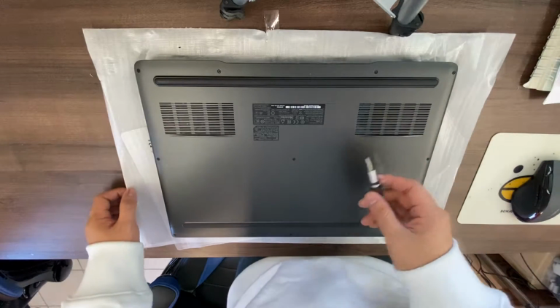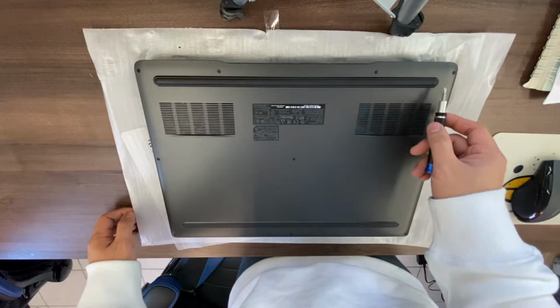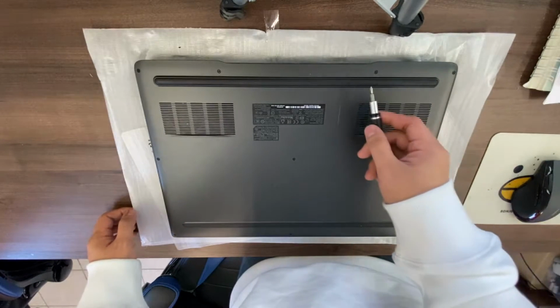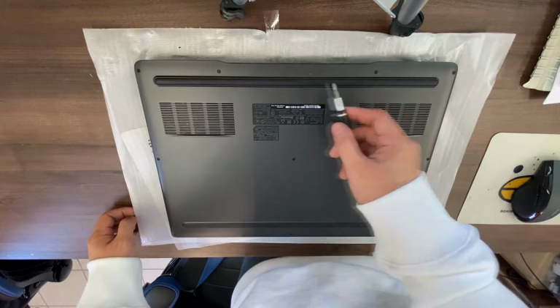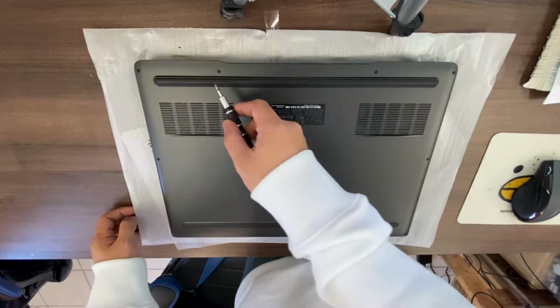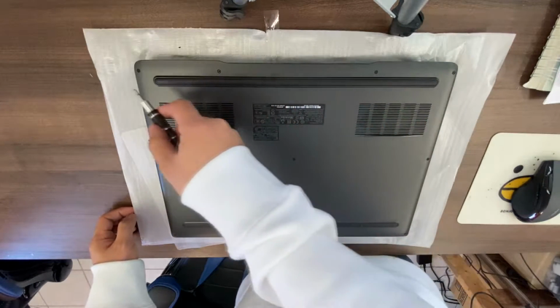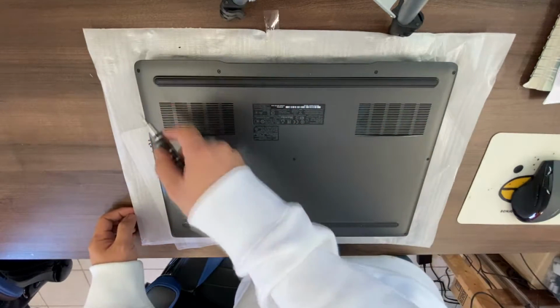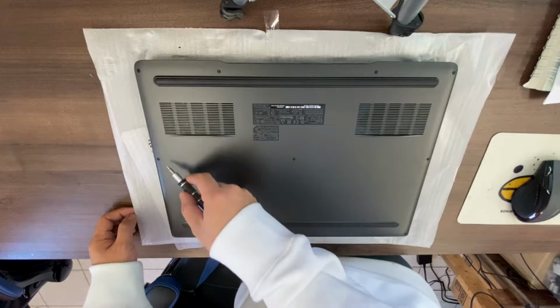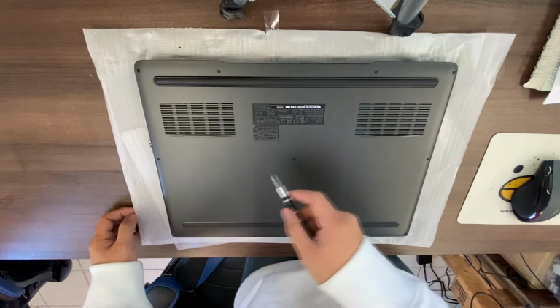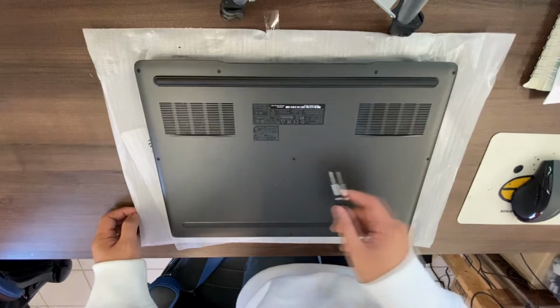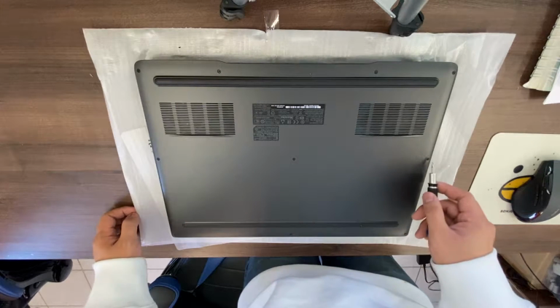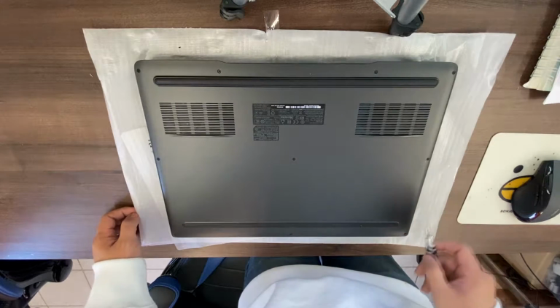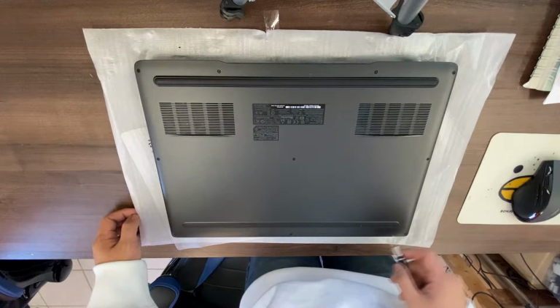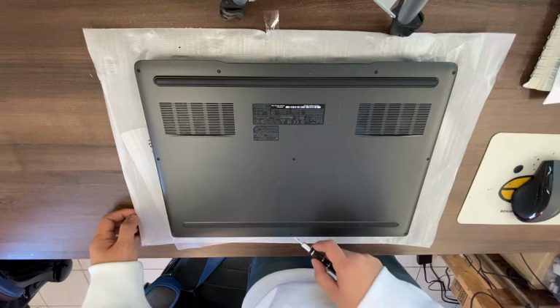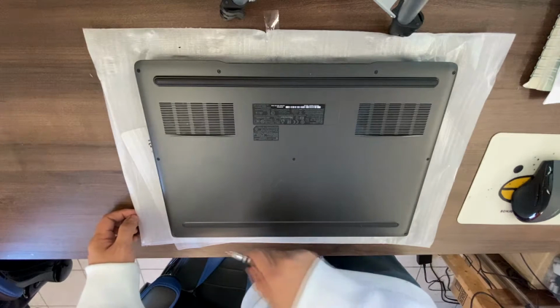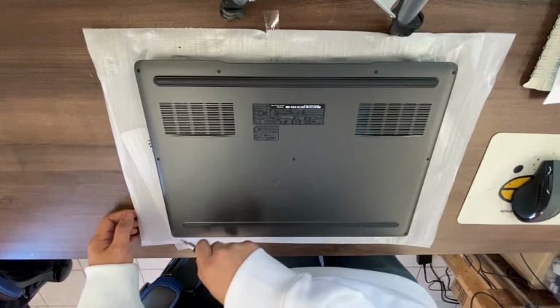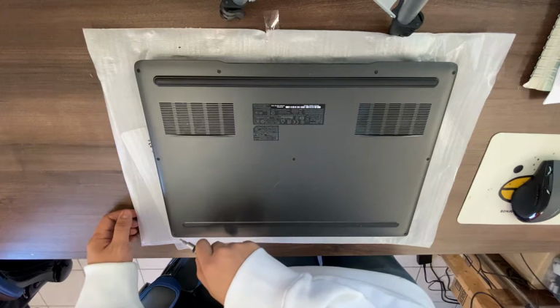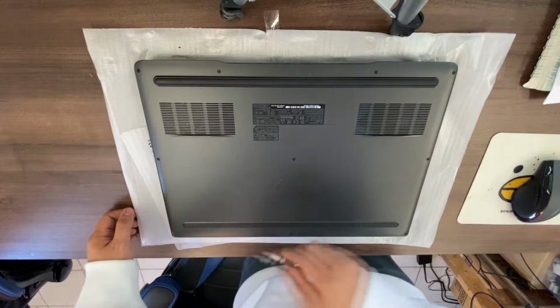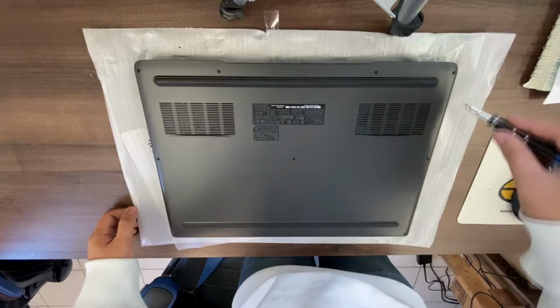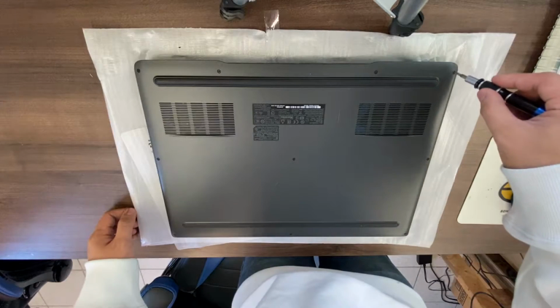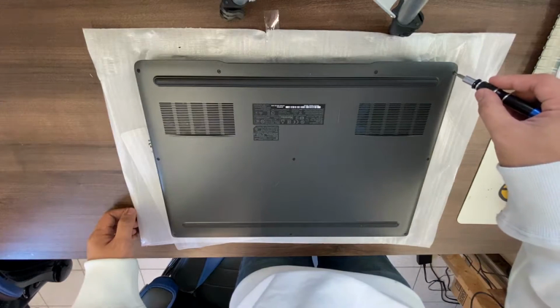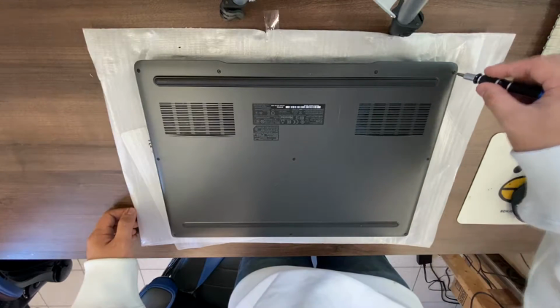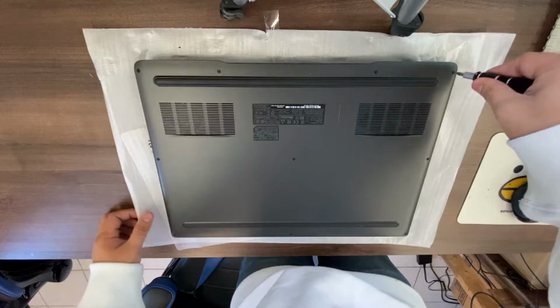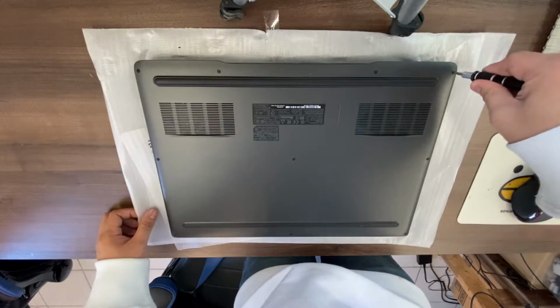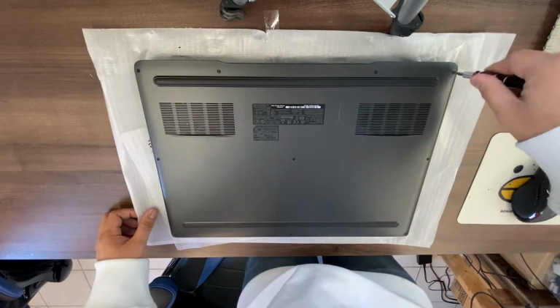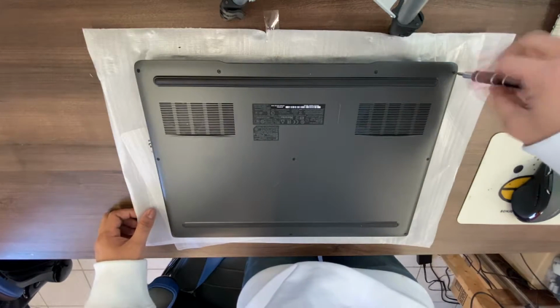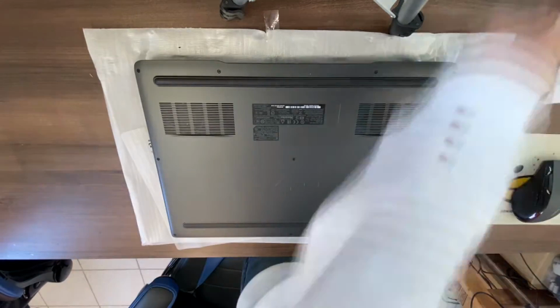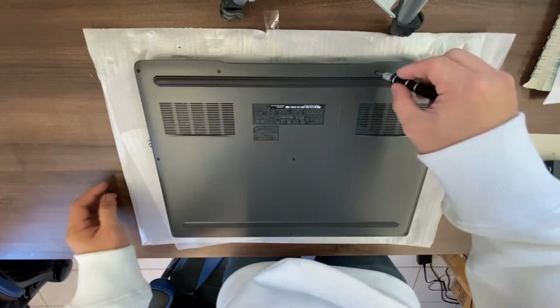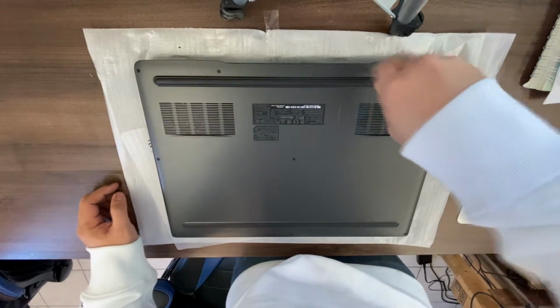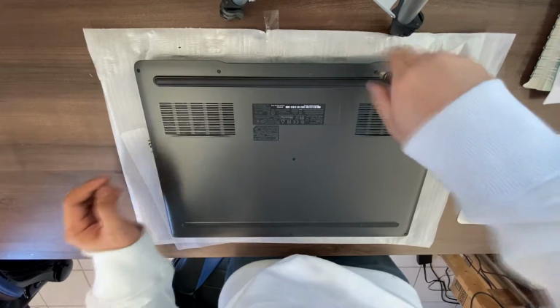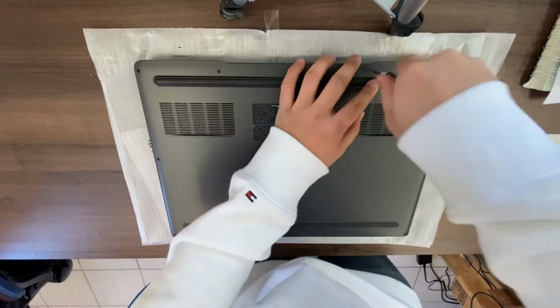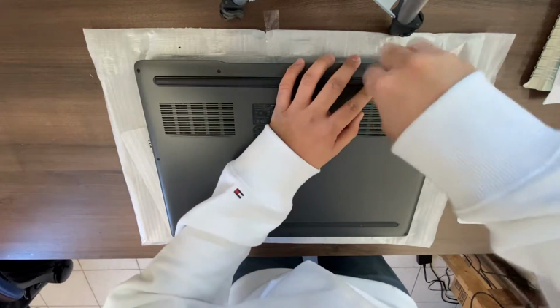Hi YouTube, today we are going to disassemble the Dell G7 7790 17-inch gaming laptop. Flip over the laptop and there are a total of 10 screws to remove.